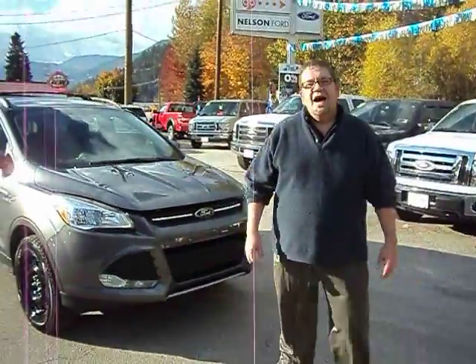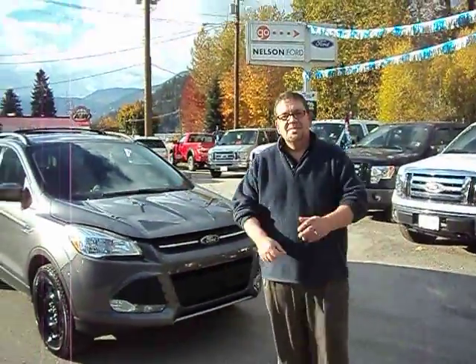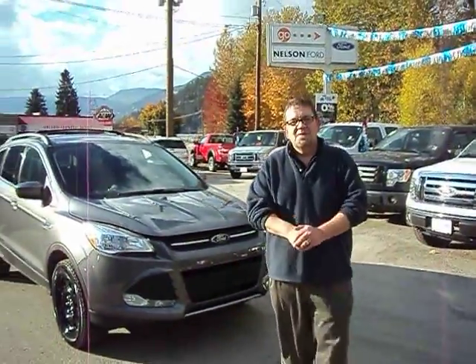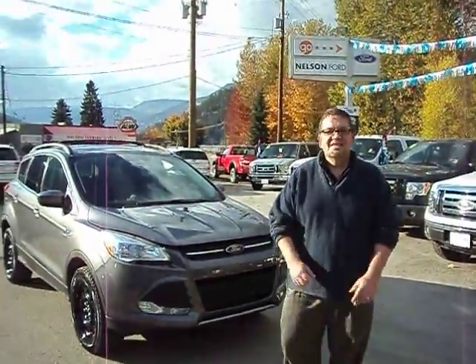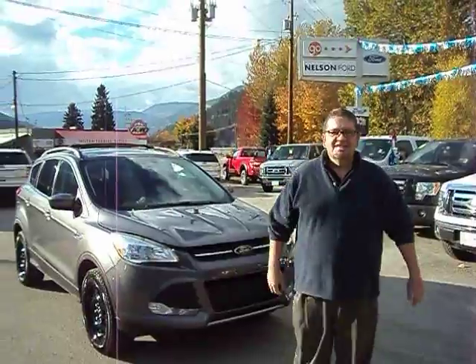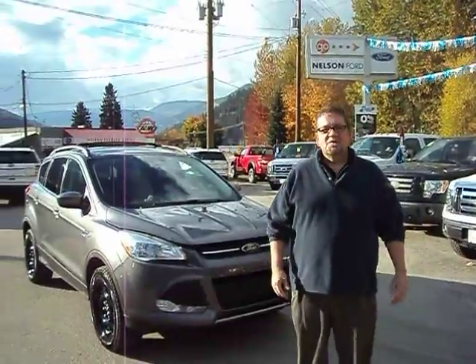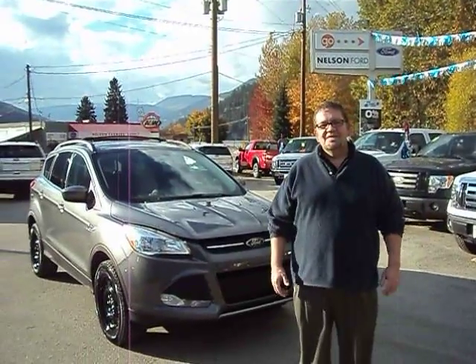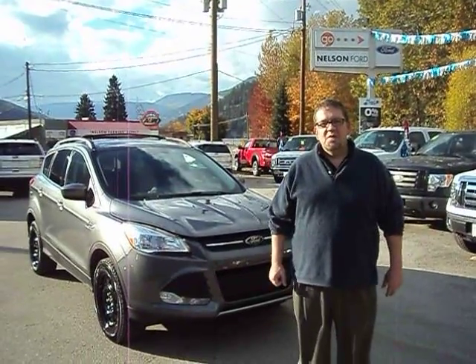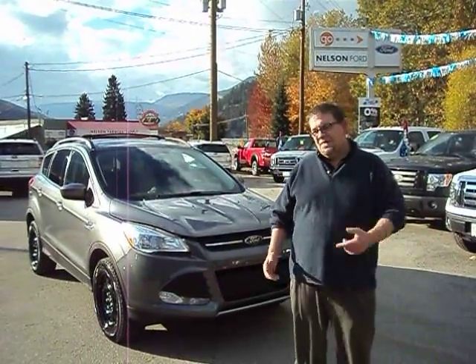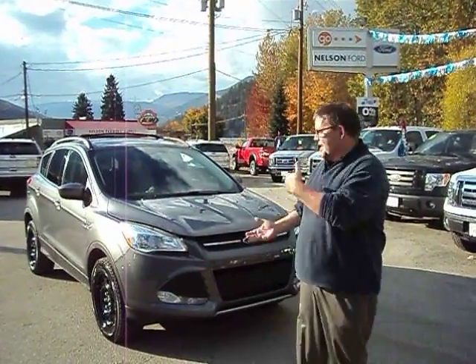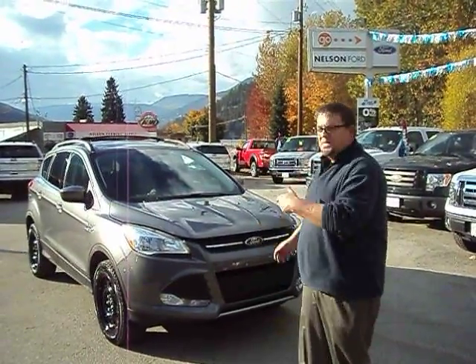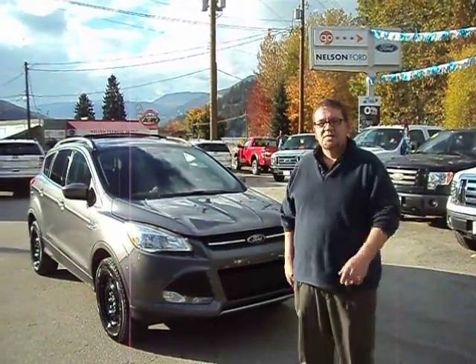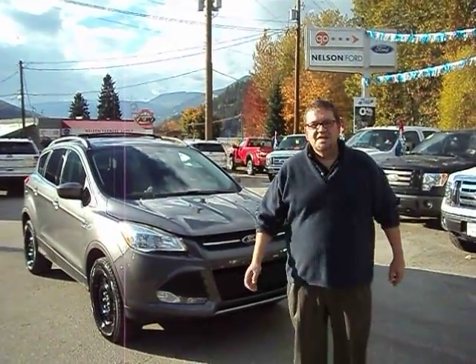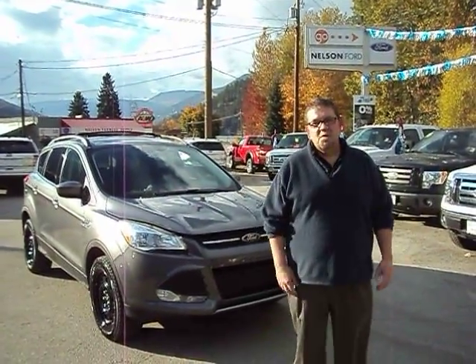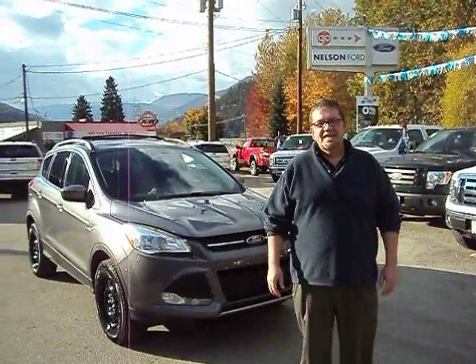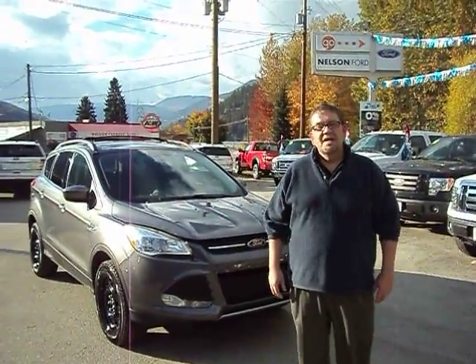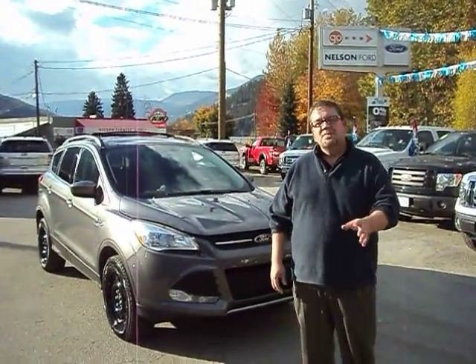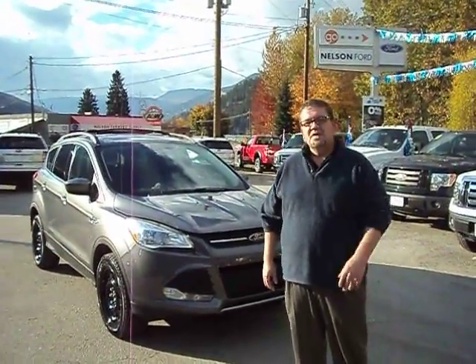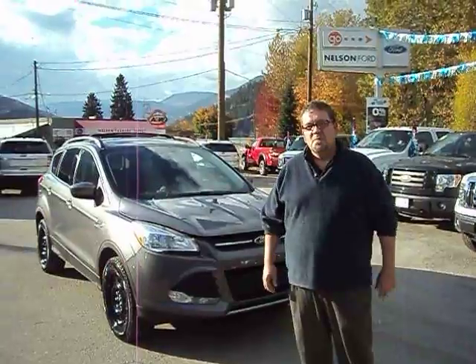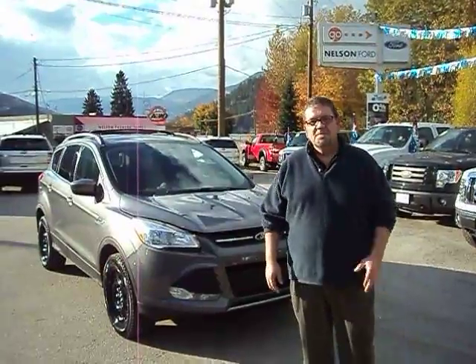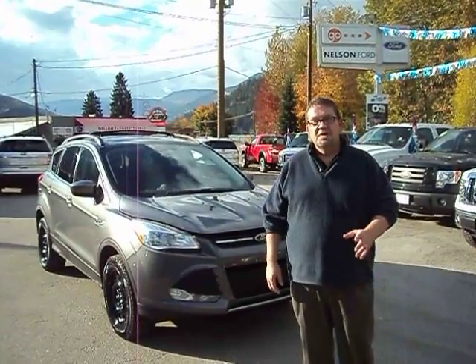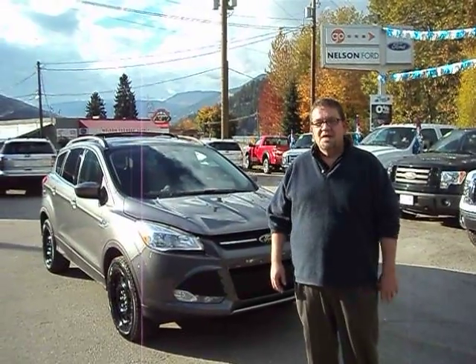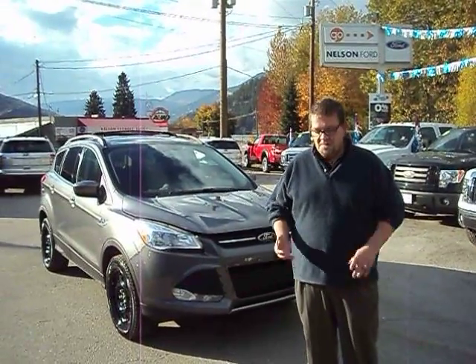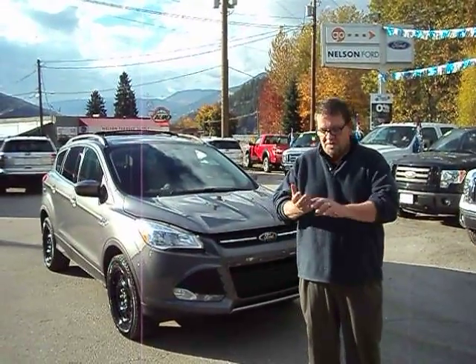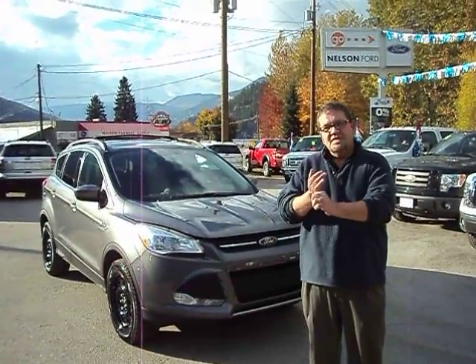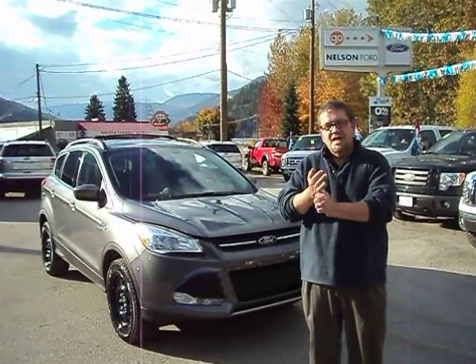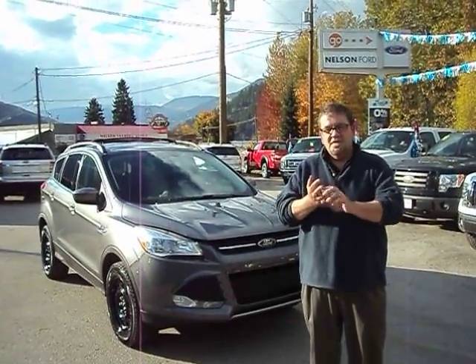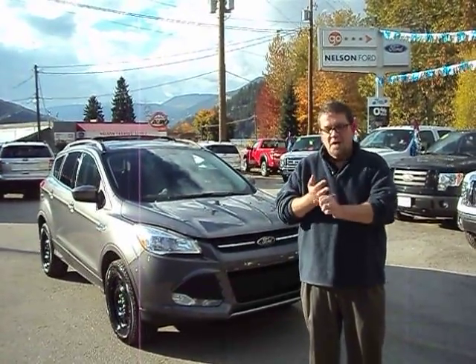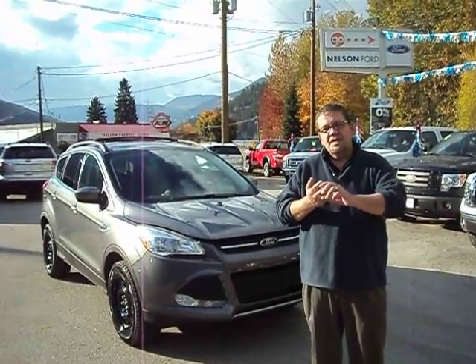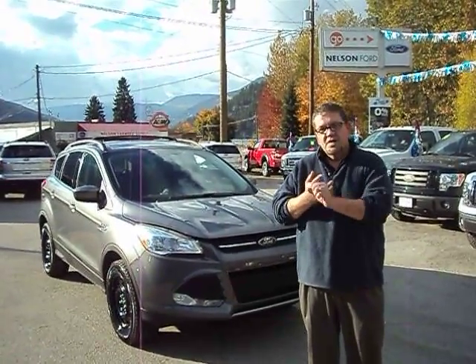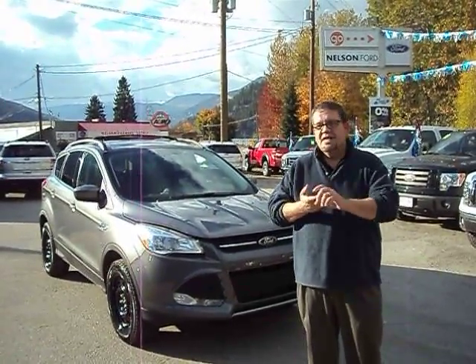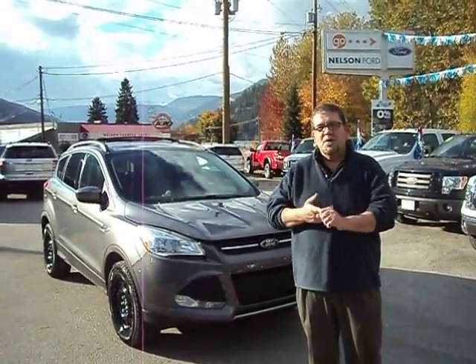Hi, I'm Dan Parker, sales consultant for Nelson Ford. I'm here to explain the 2013 Ford Escape, built on the four-pillared scenario, which is safety, quality, green, and smart.